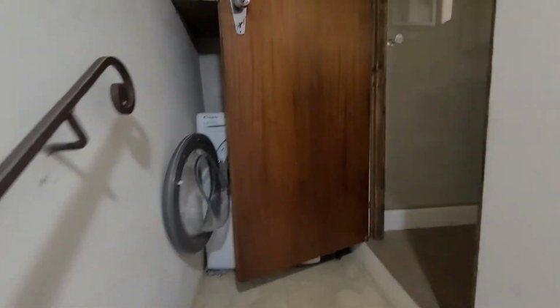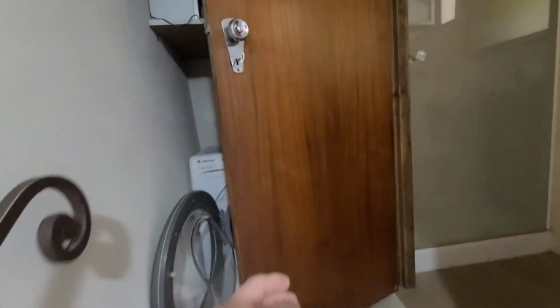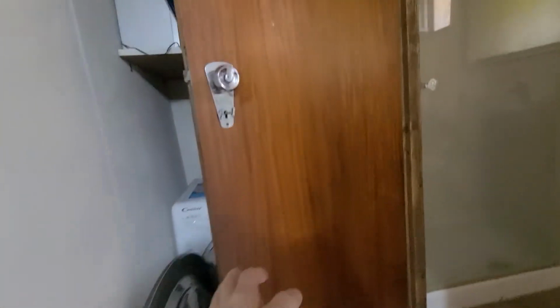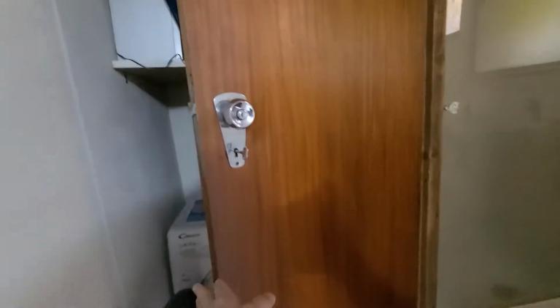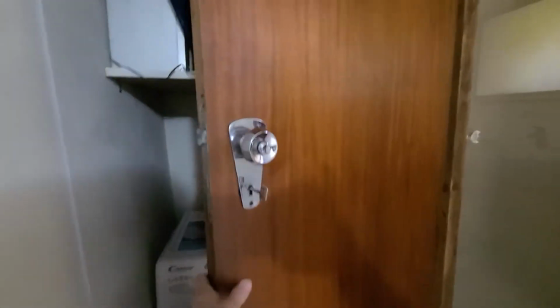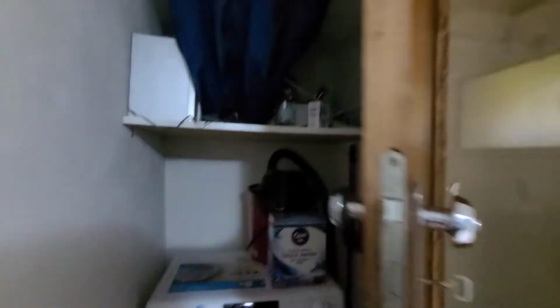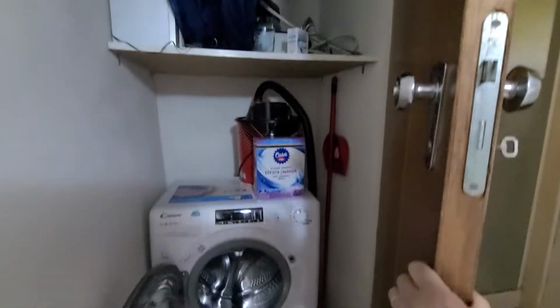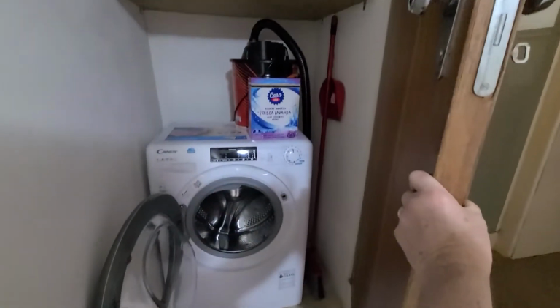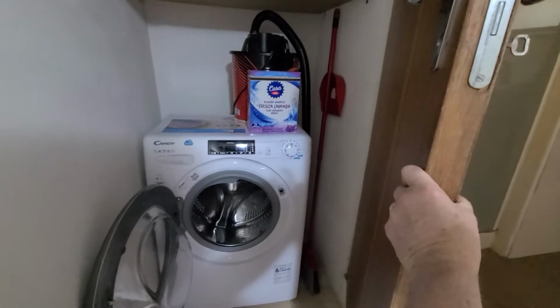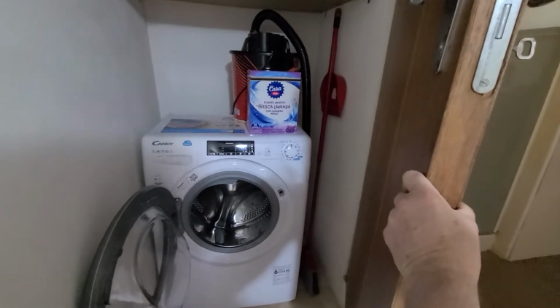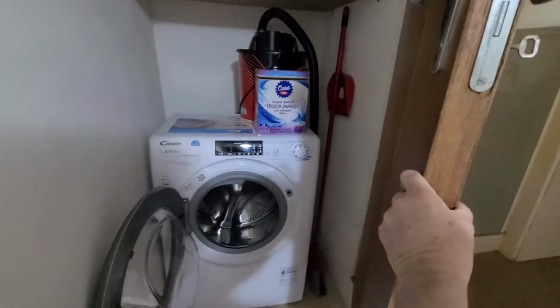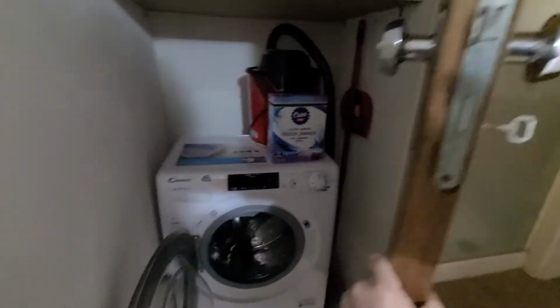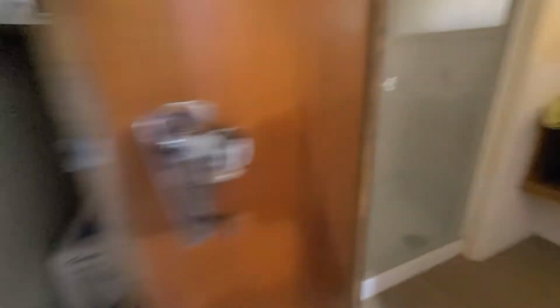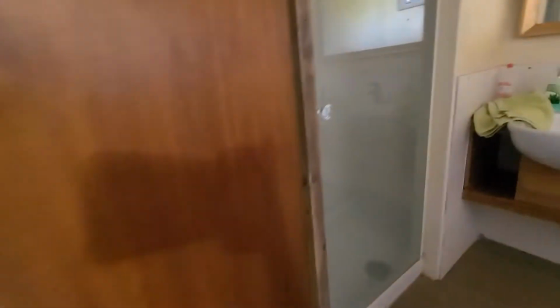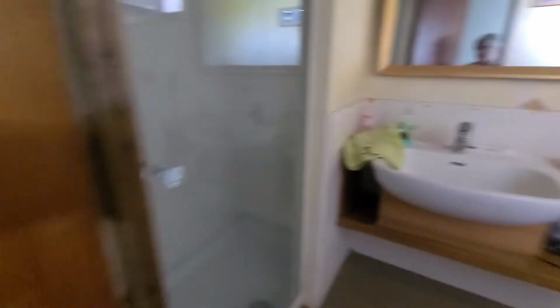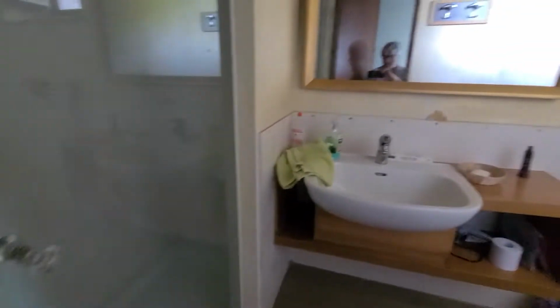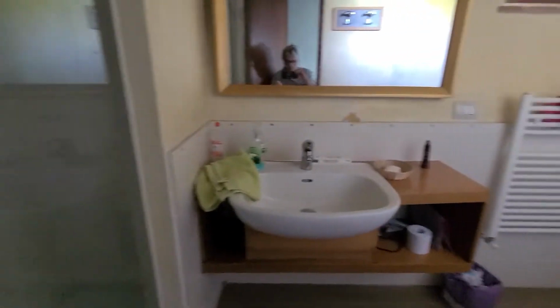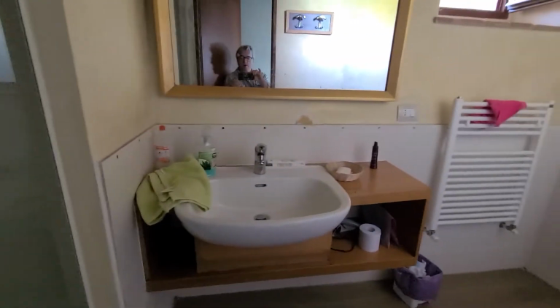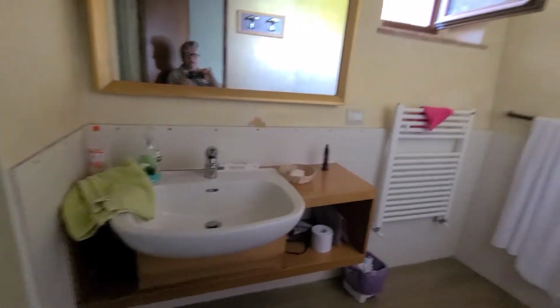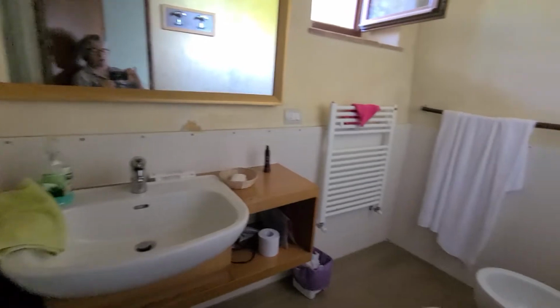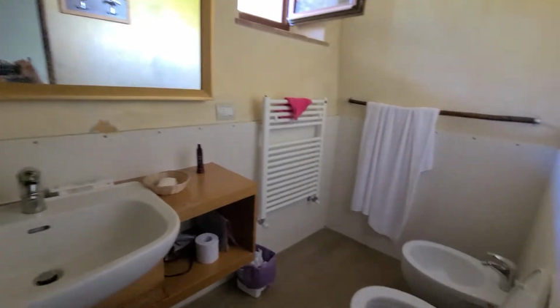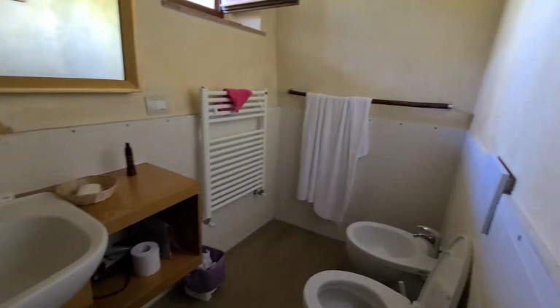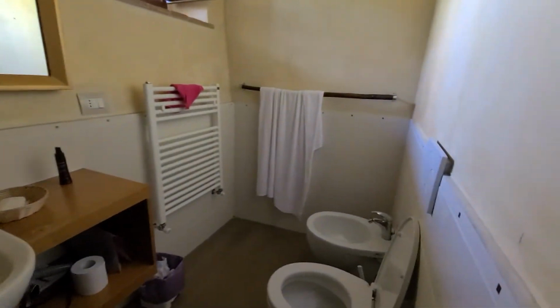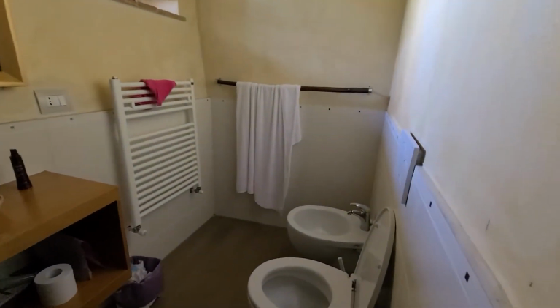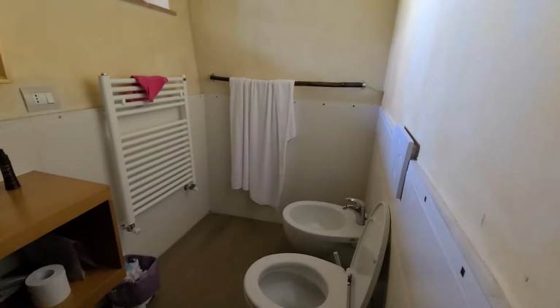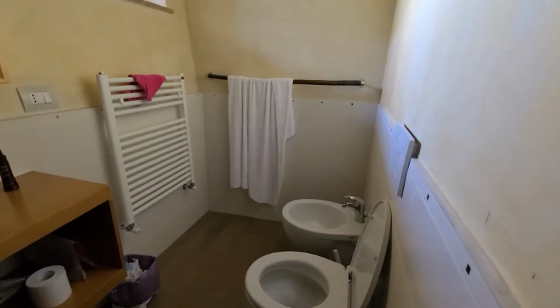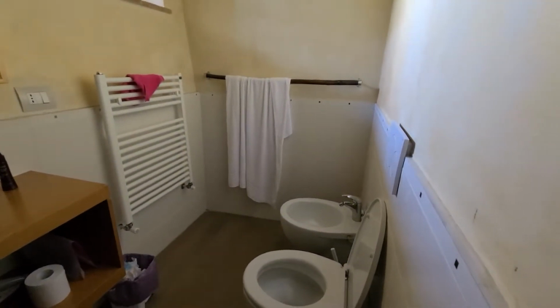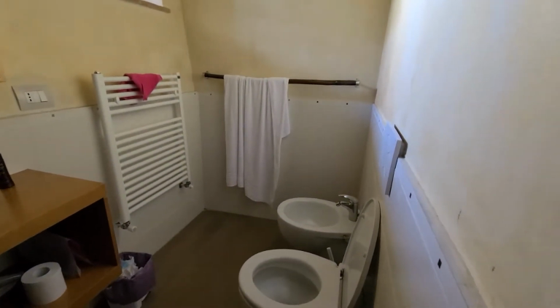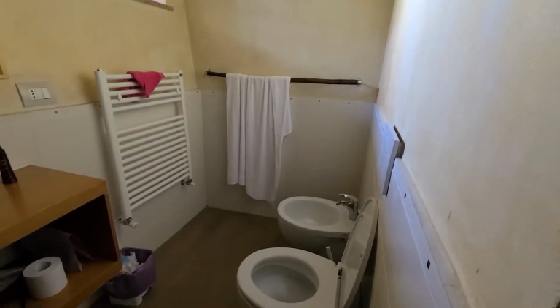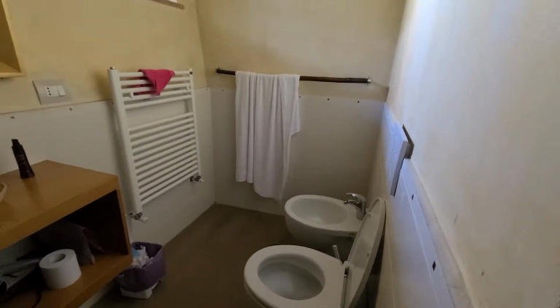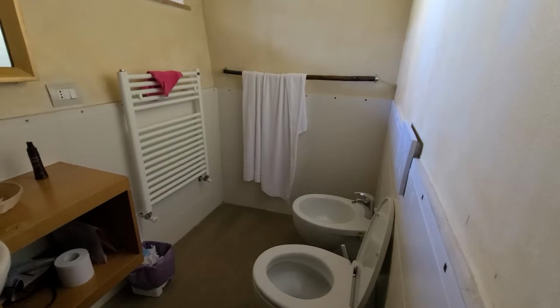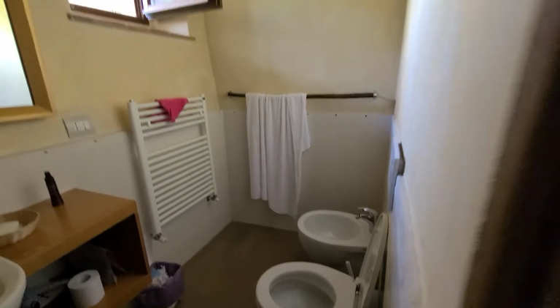To the left, up the stairs — laundry, washer and no dryer. Shower, usual European bathroom.